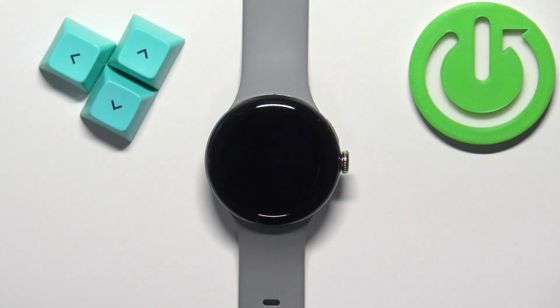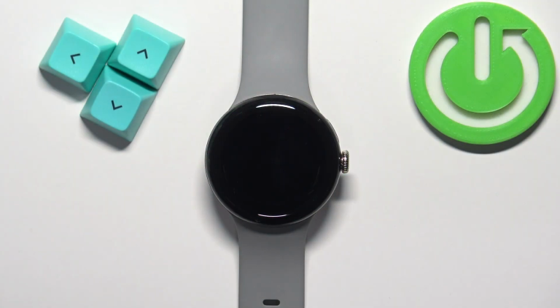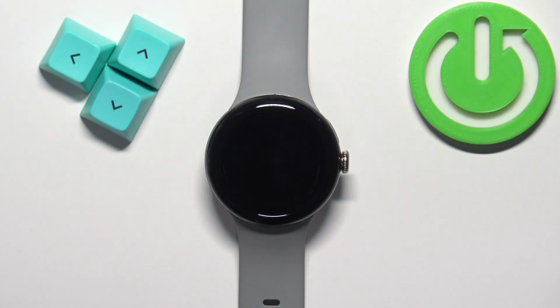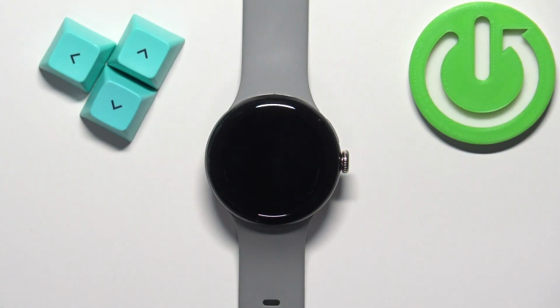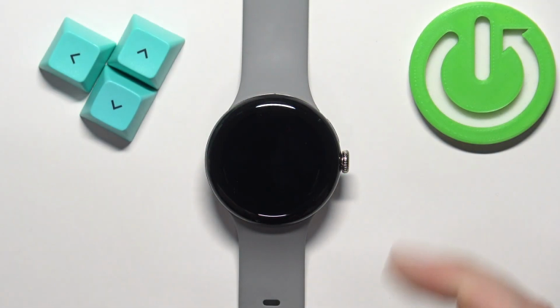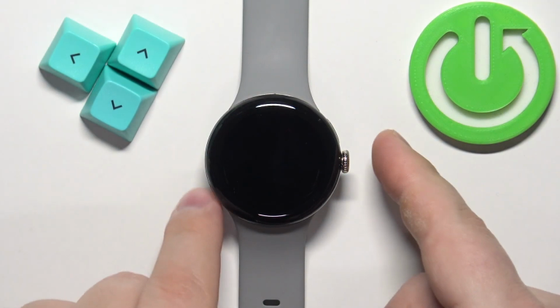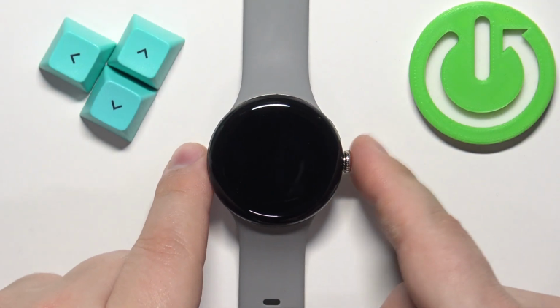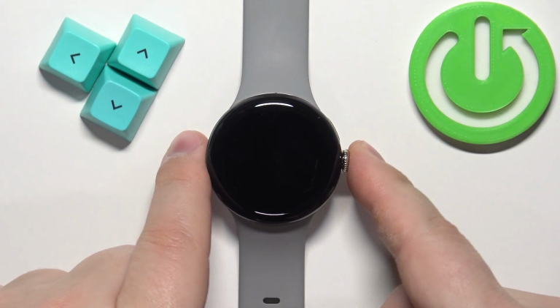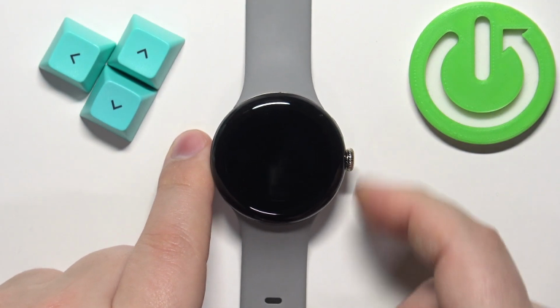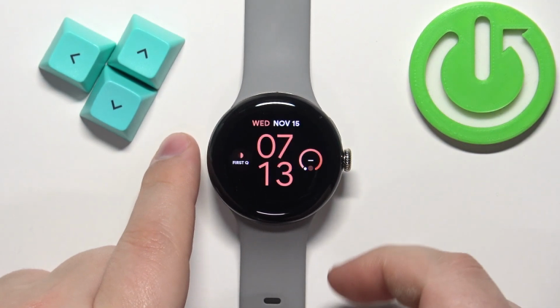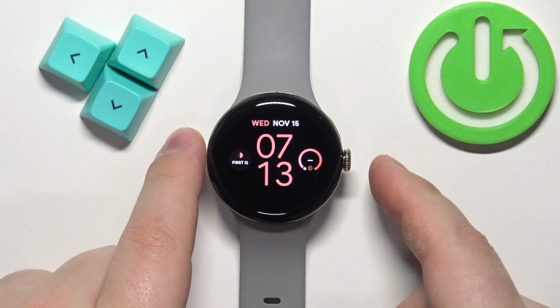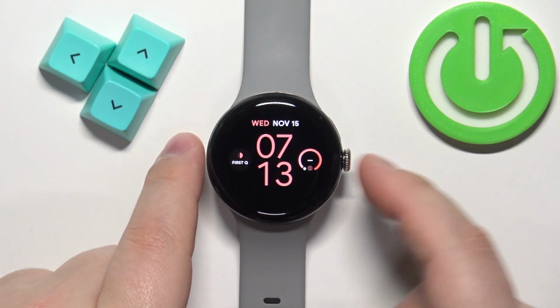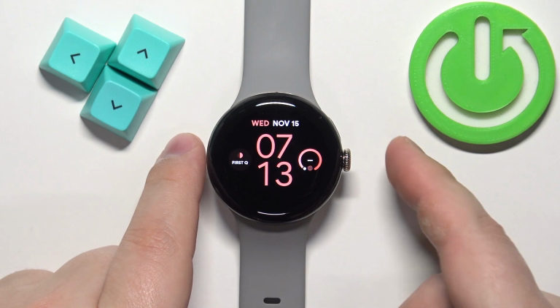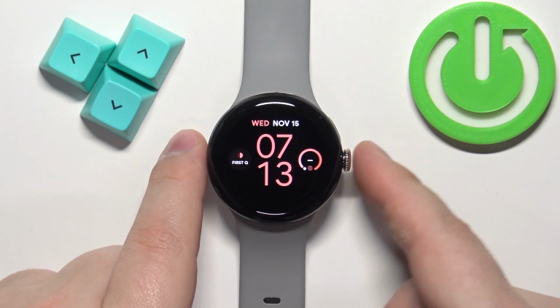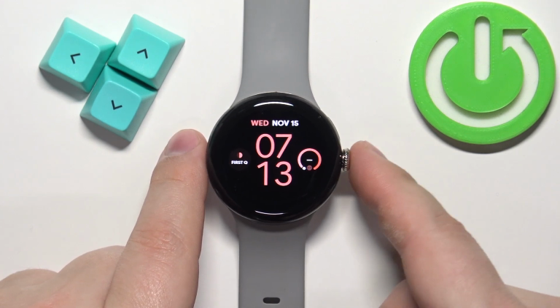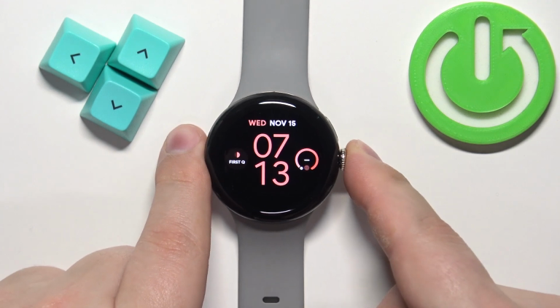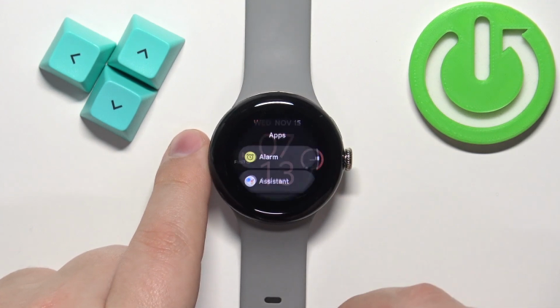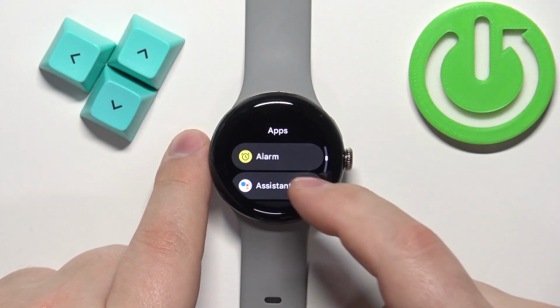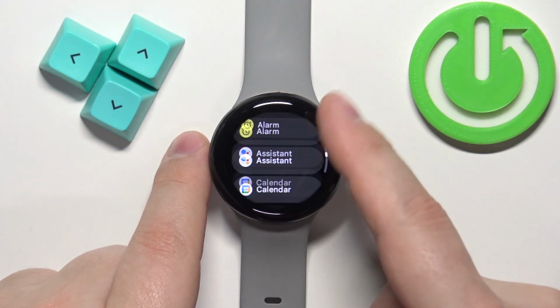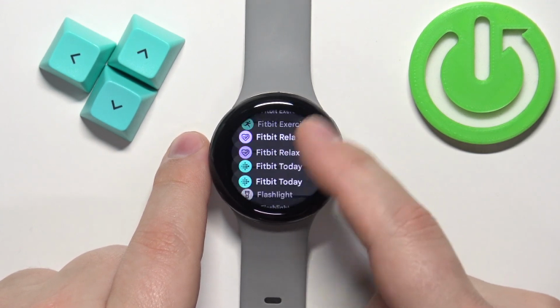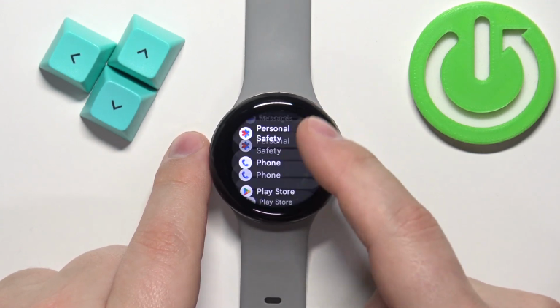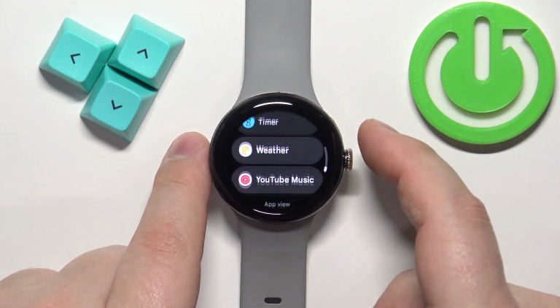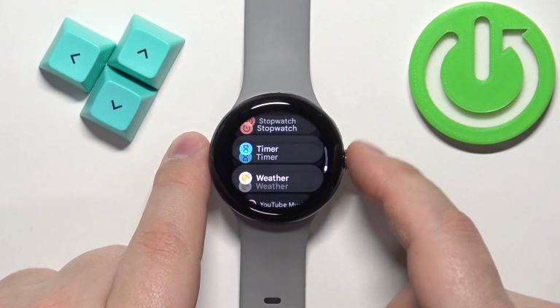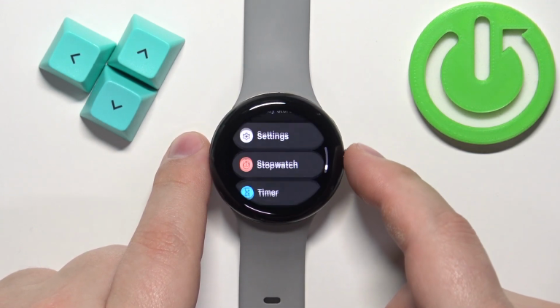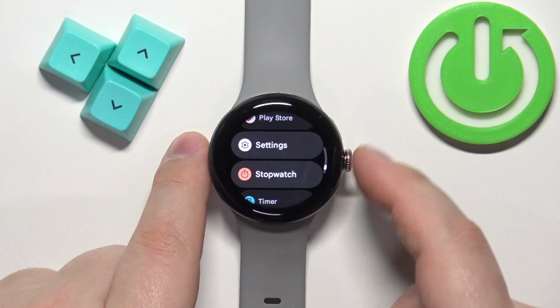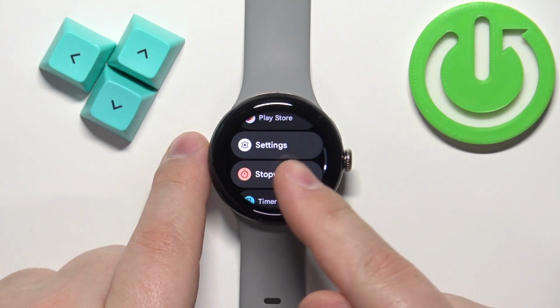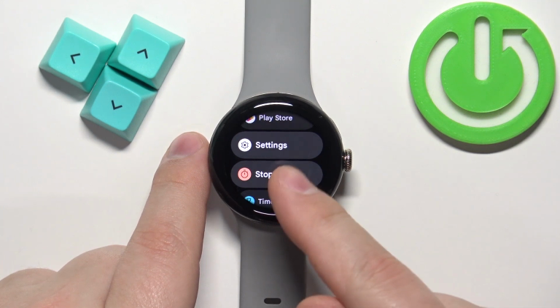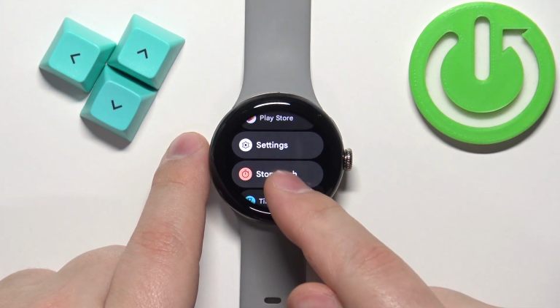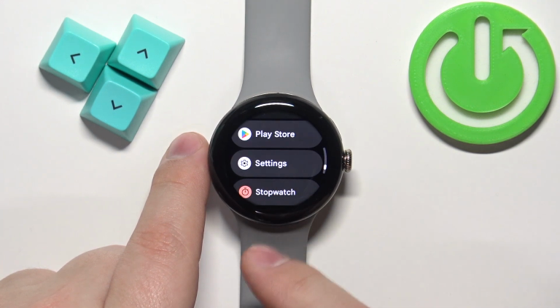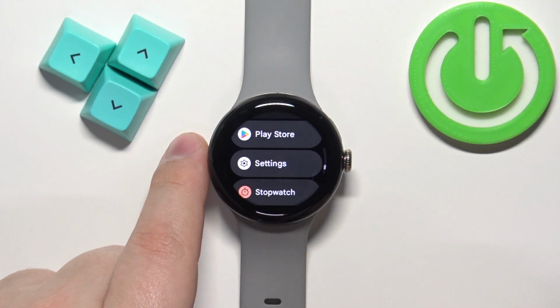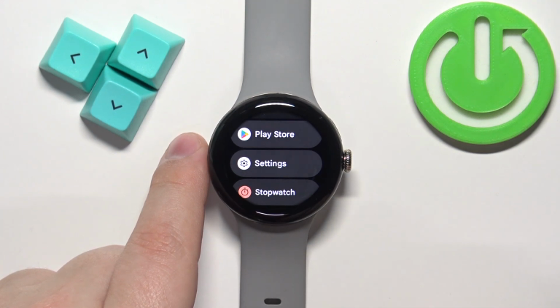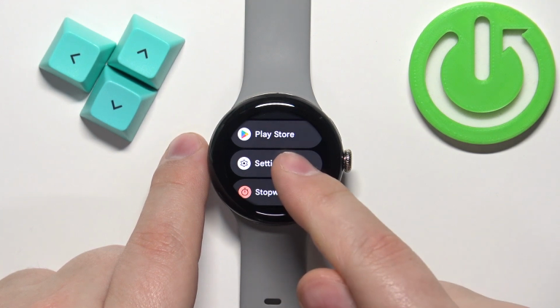First, we need to wake up the screen on our watch, and you can do it by pressing the crown button. Once you wake up the screen, press the crown button again to open the menu. Now scroll through the menu, find the settings icon, and tap on it to enter the settings.